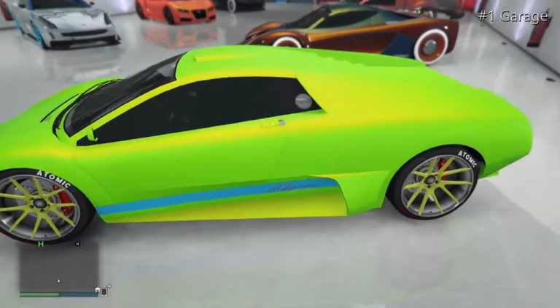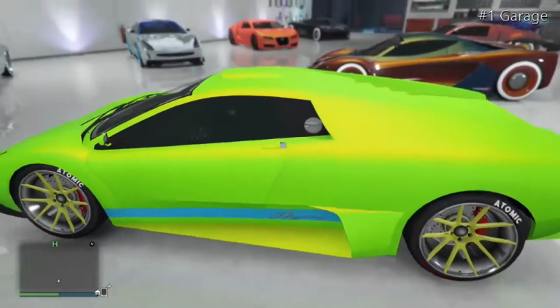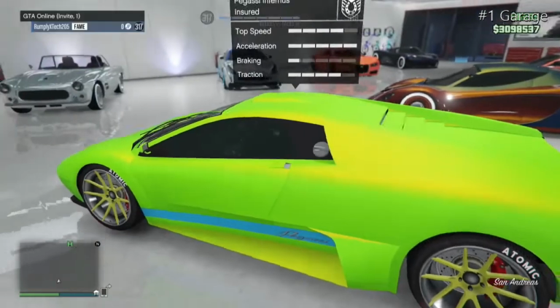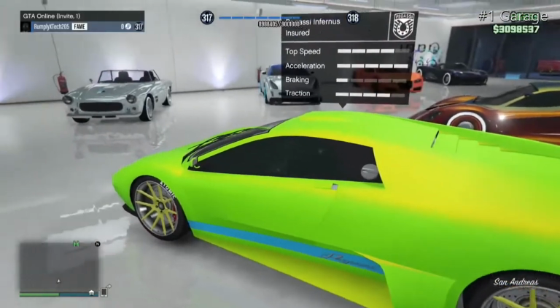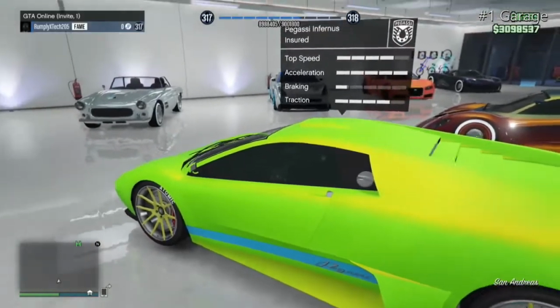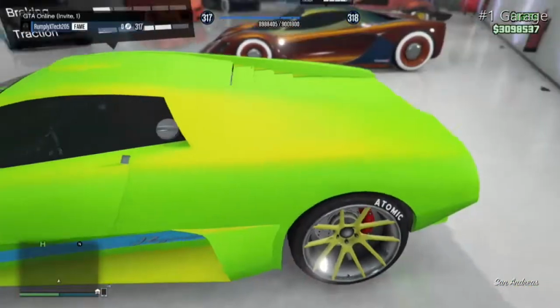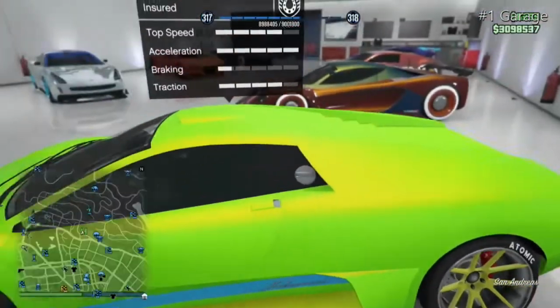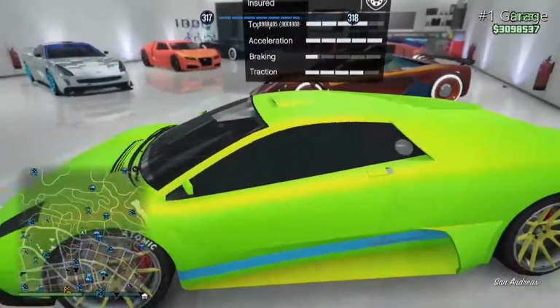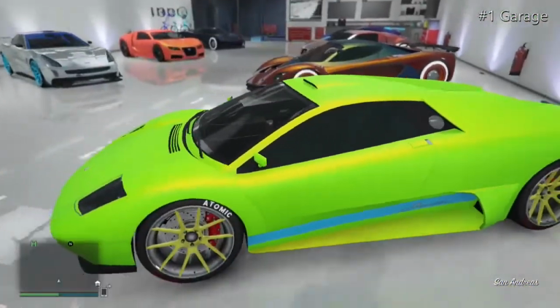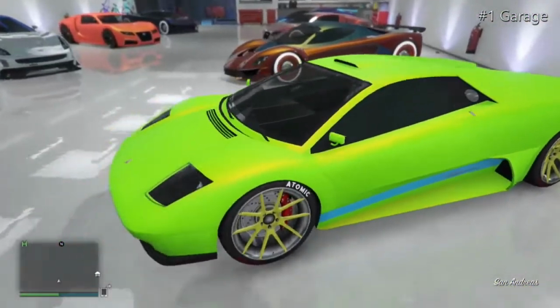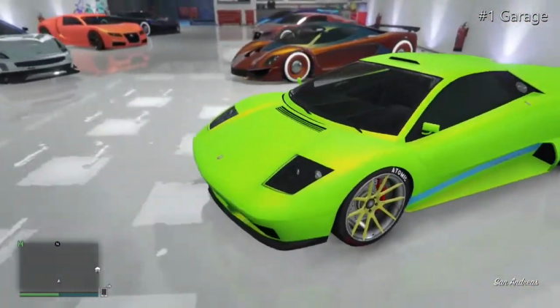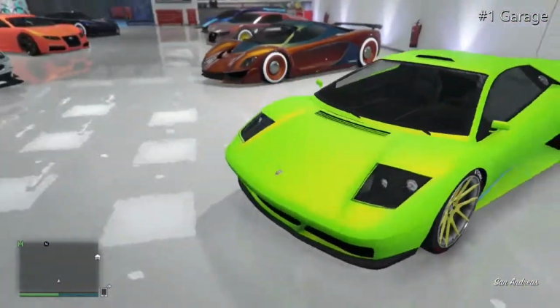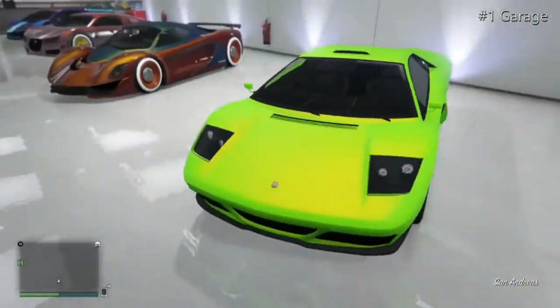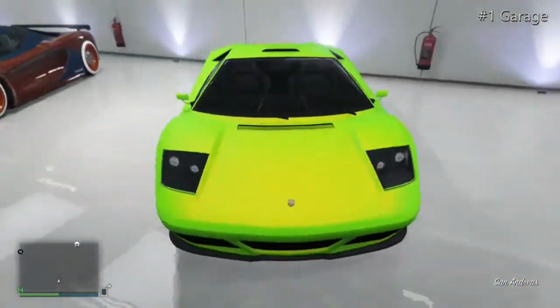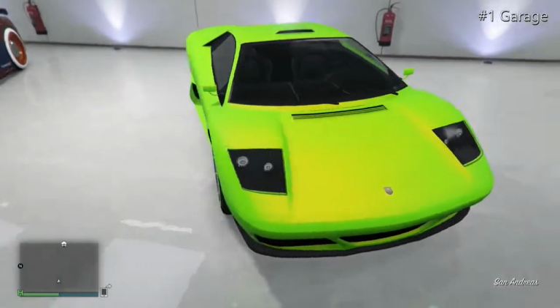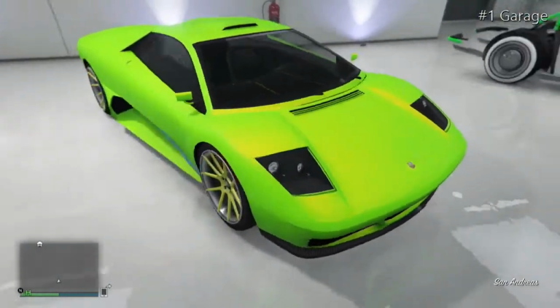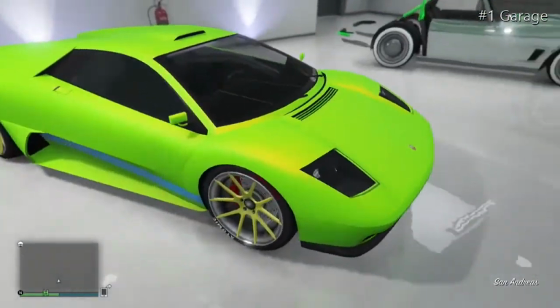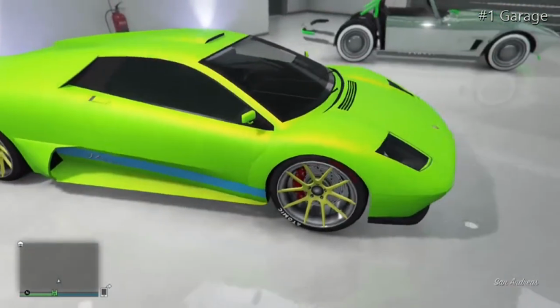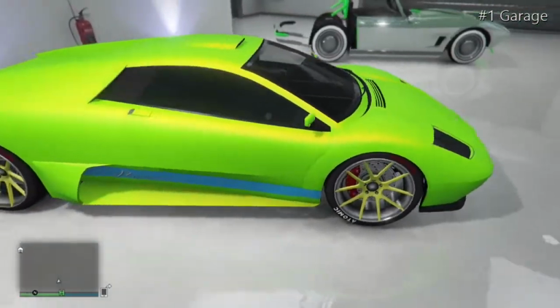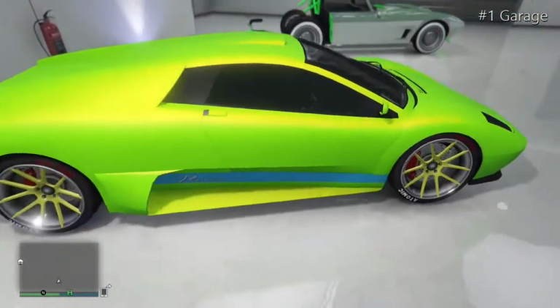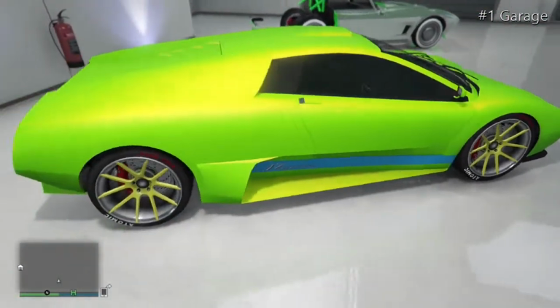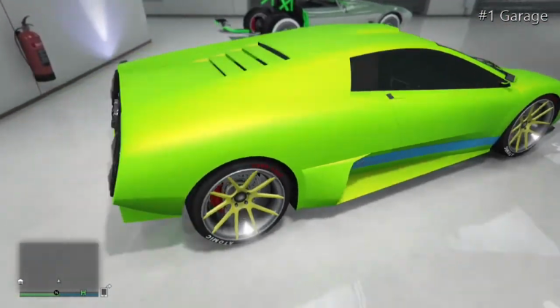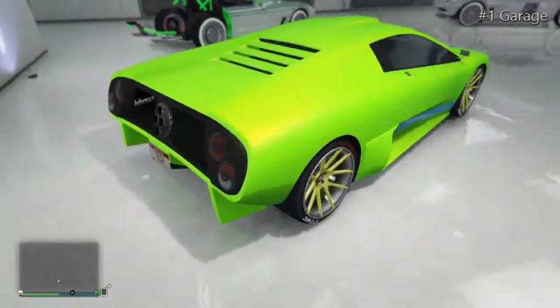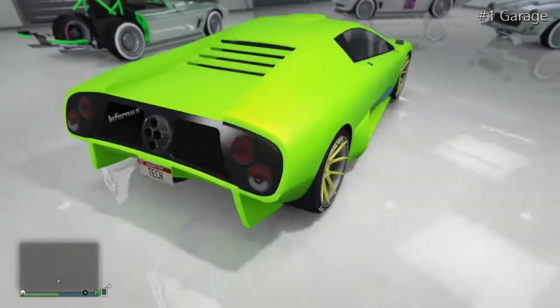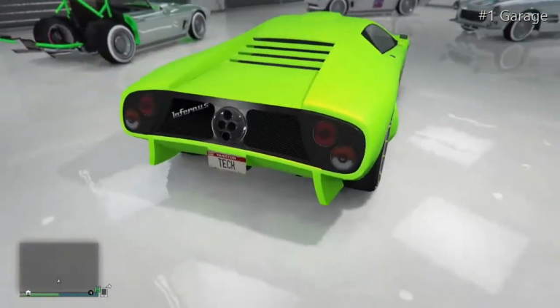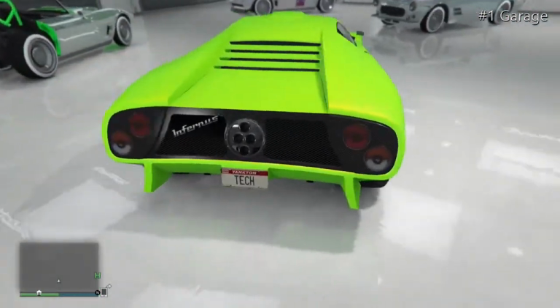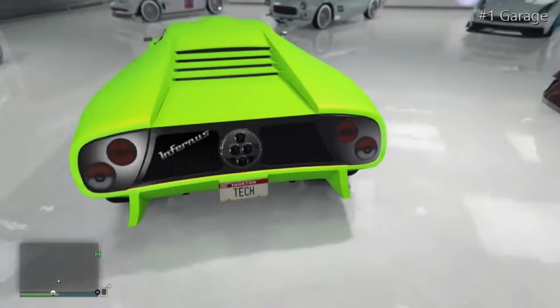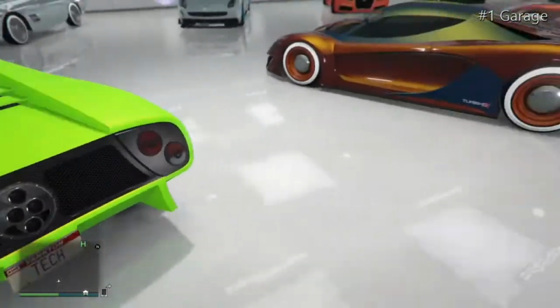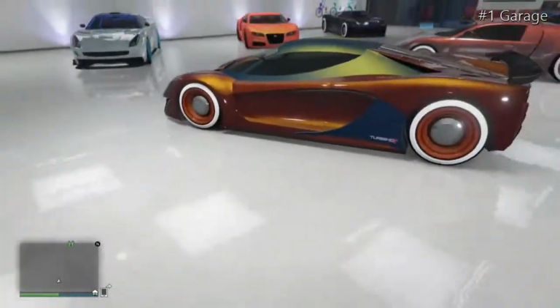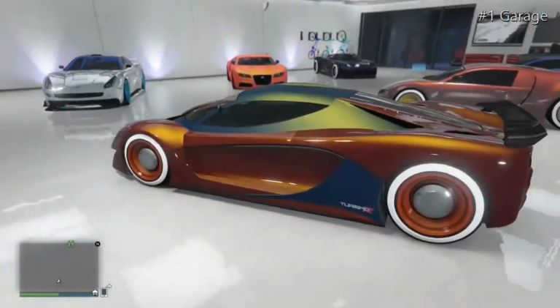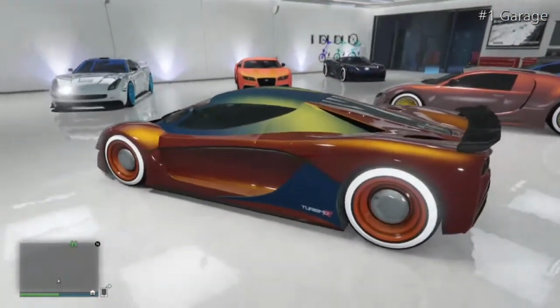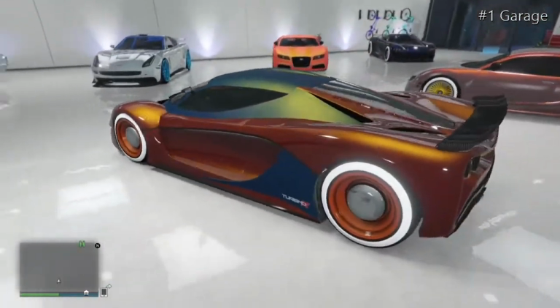This vehicle is the Infernus — it's a green matte colour with a race yellow pearlescent, and a North Yankton plate. Really nice car.